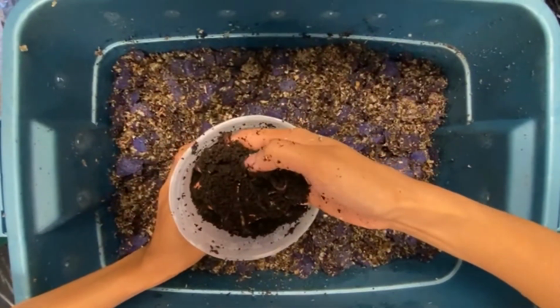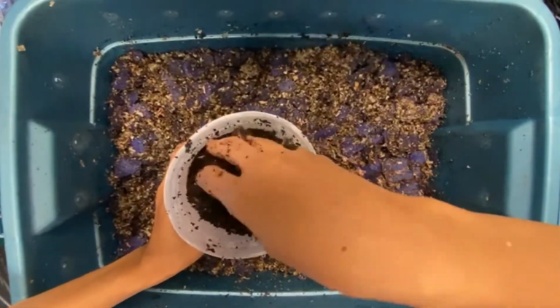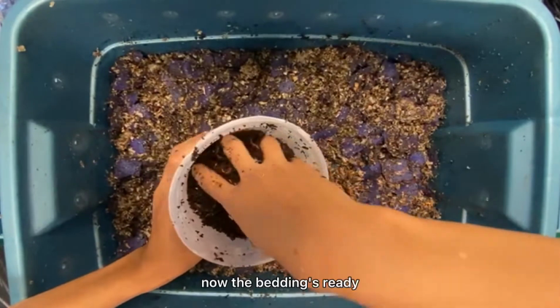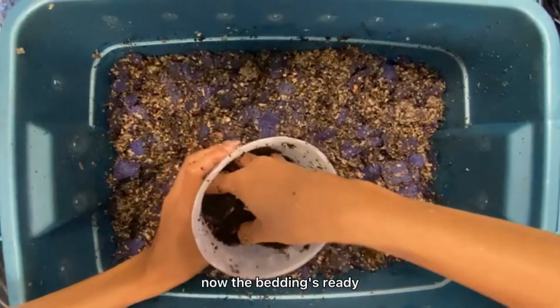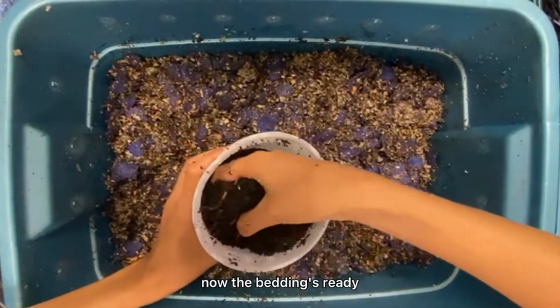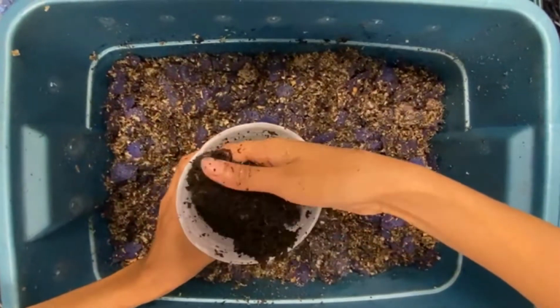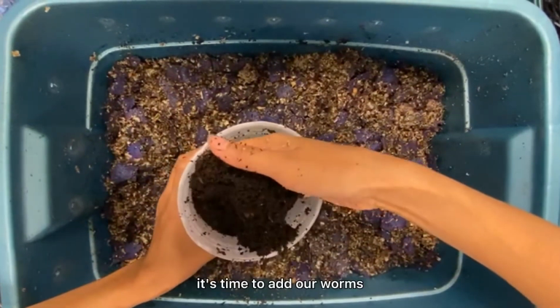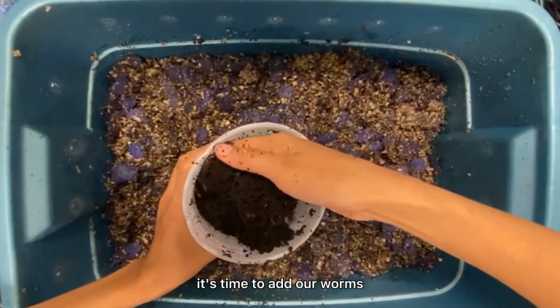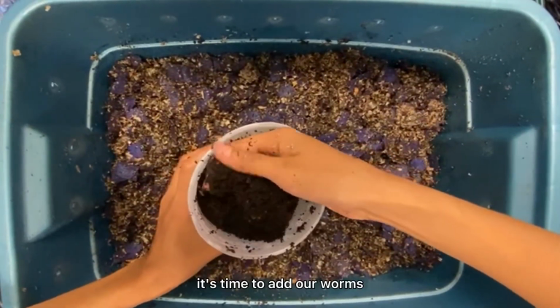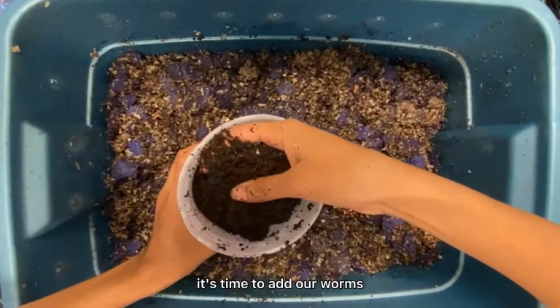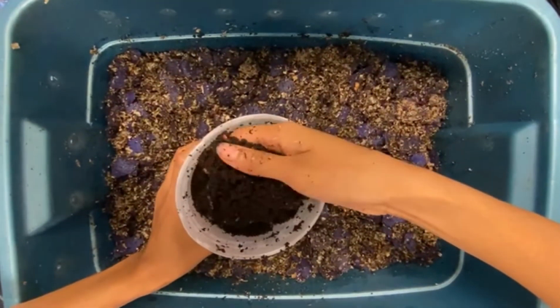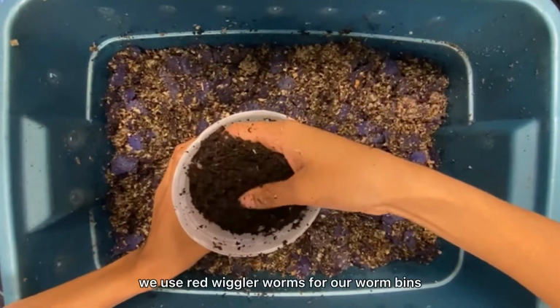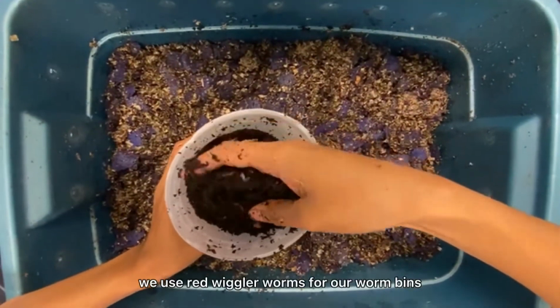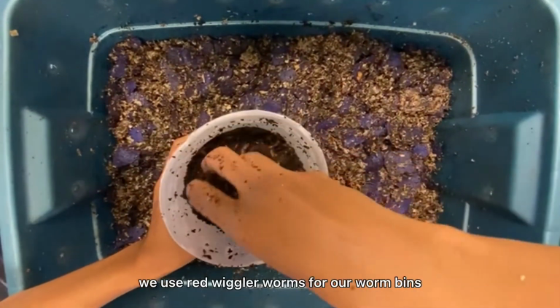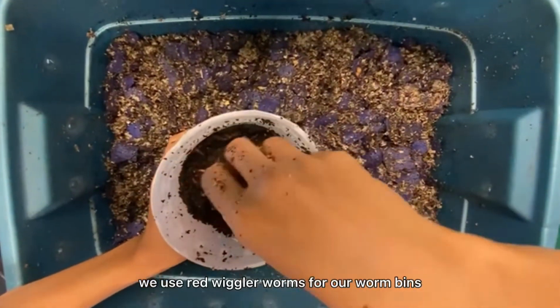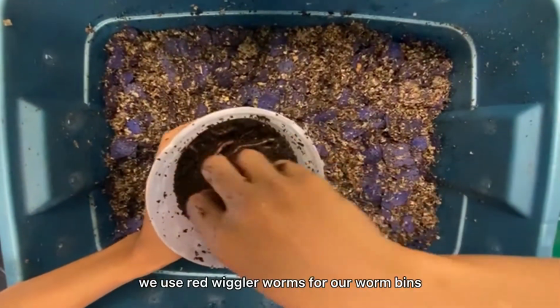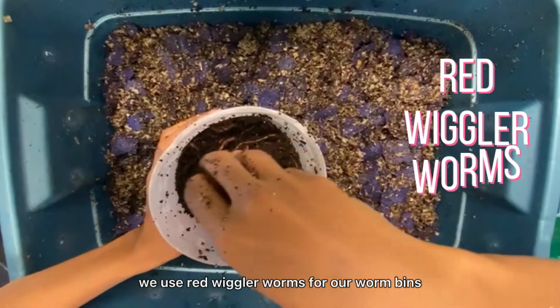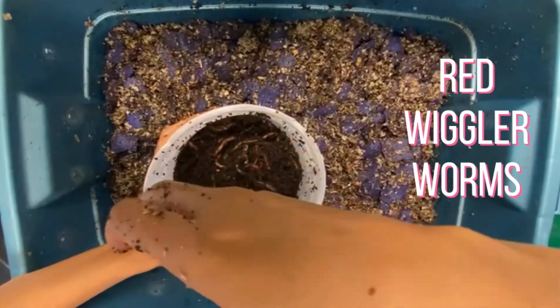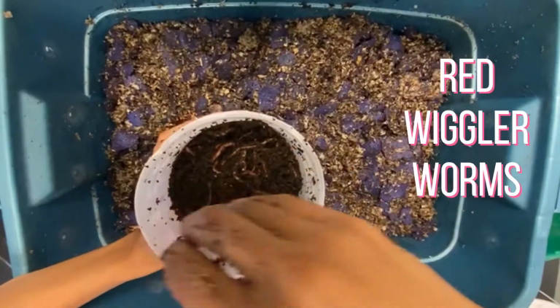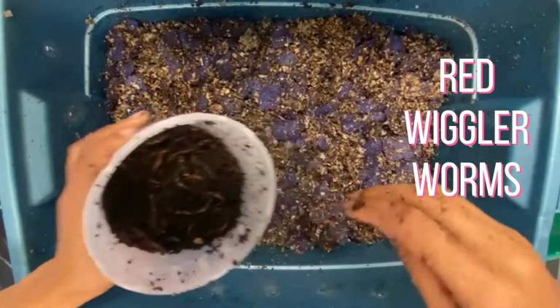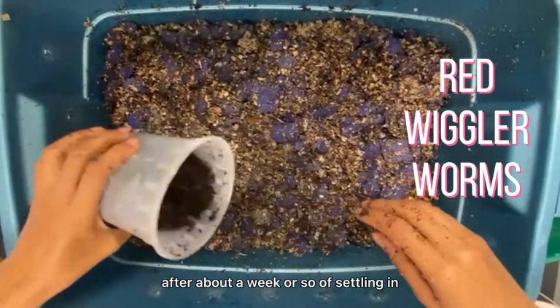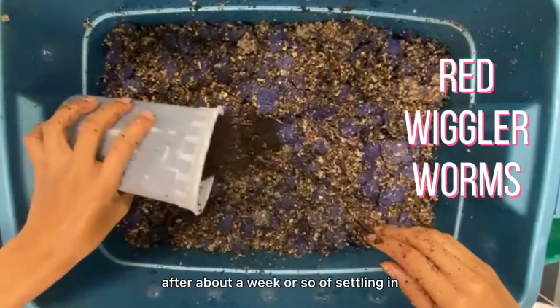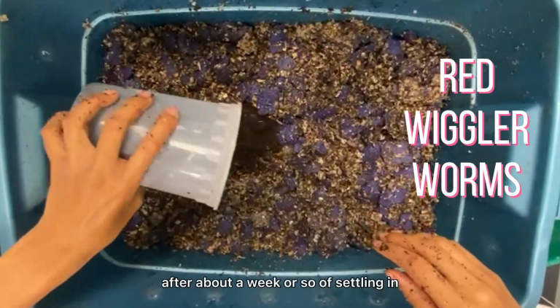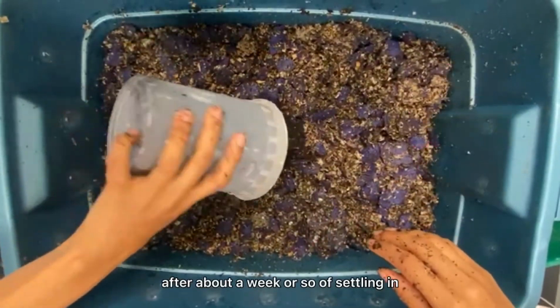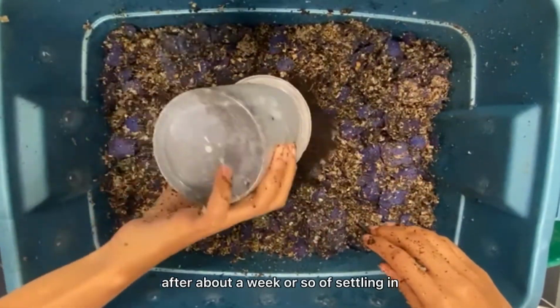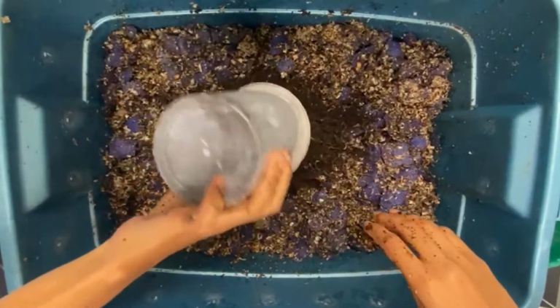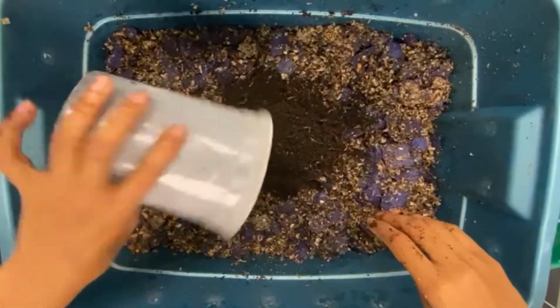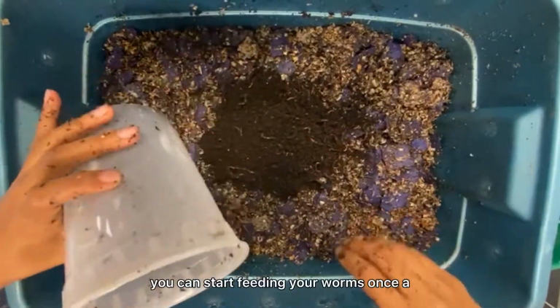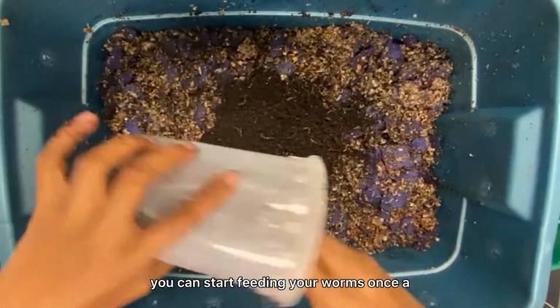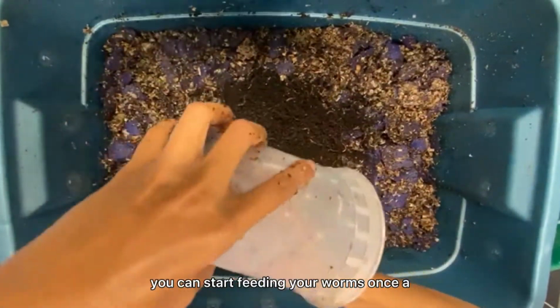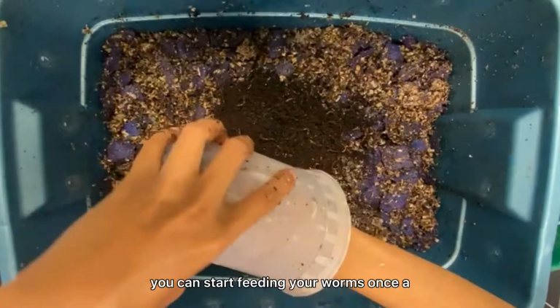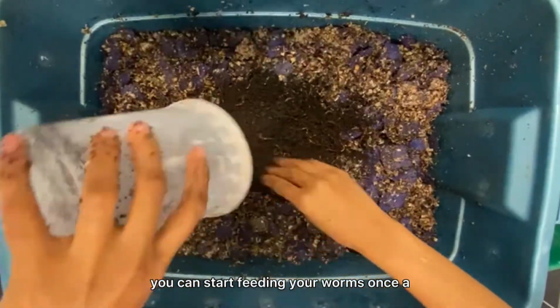Now the bedding's ready, it's time to add our worms. We use red wiggler worms for our worm bins. After about a week or so of settling in, you can start feeding your worms once a week.